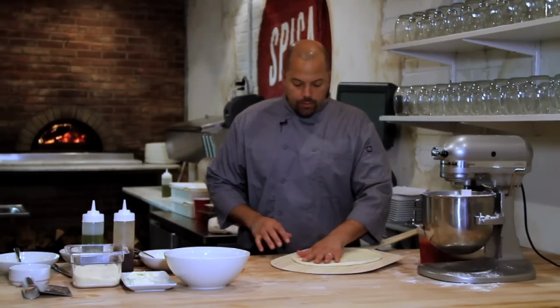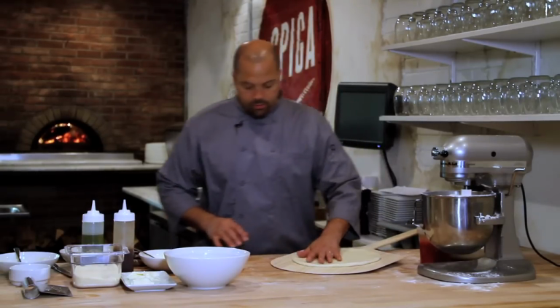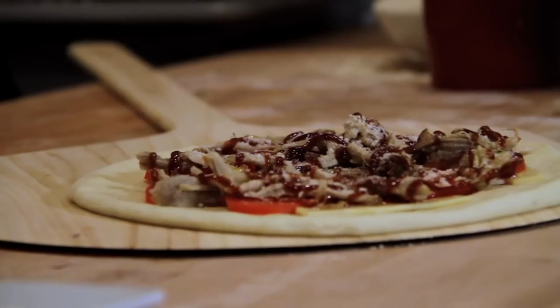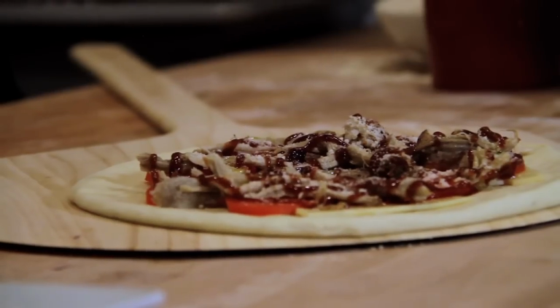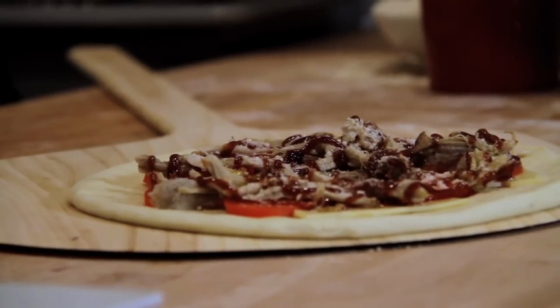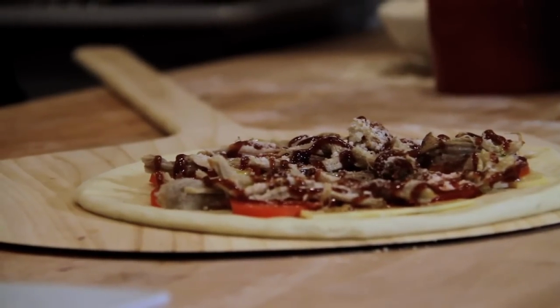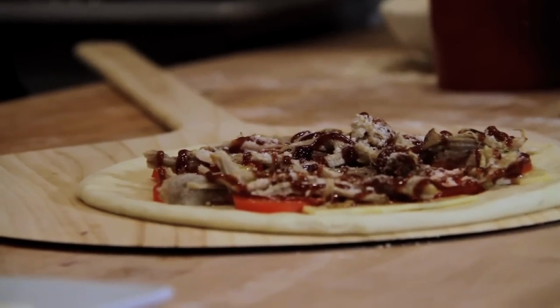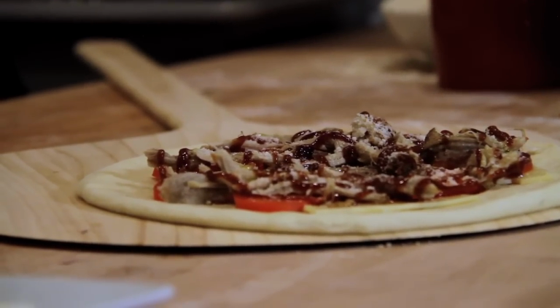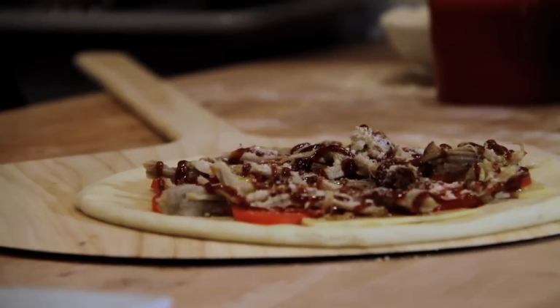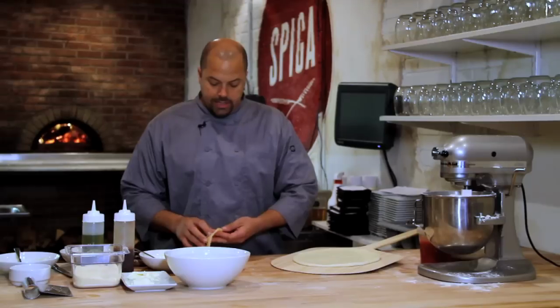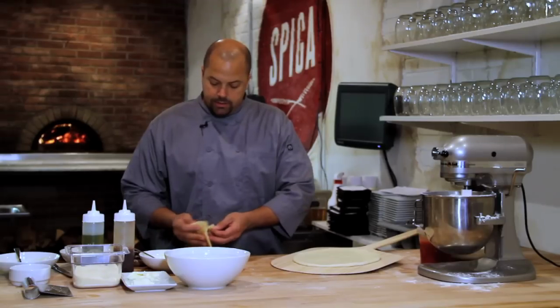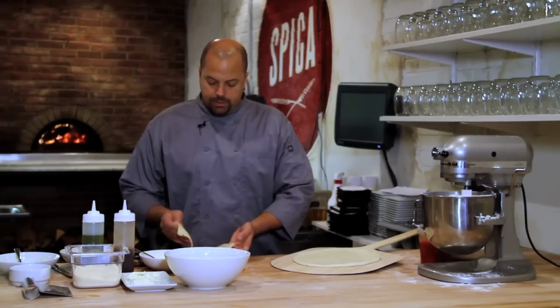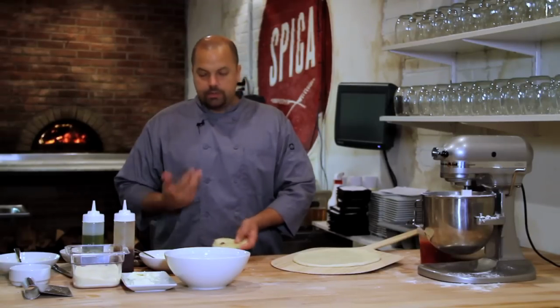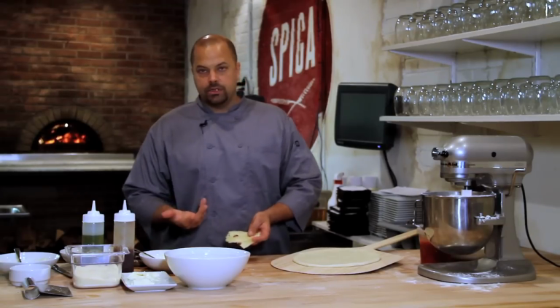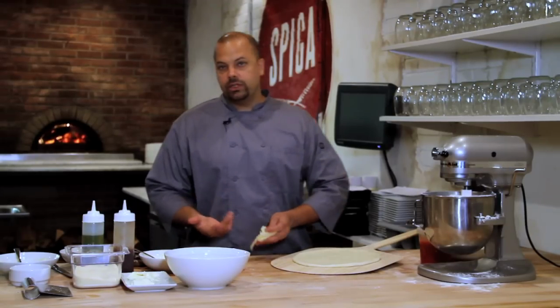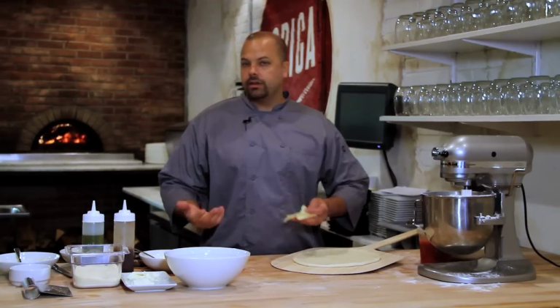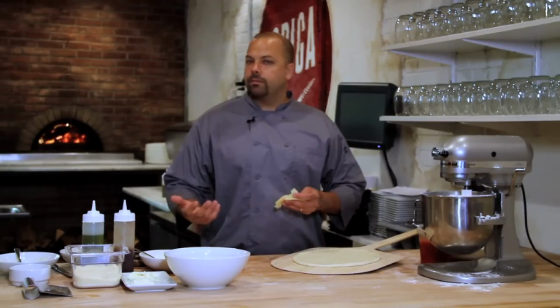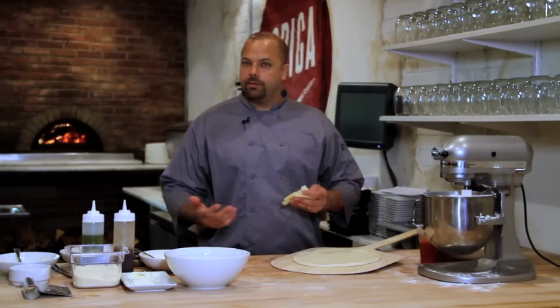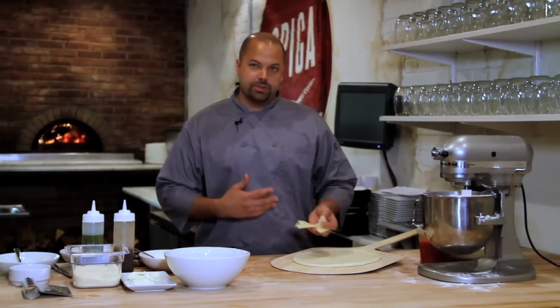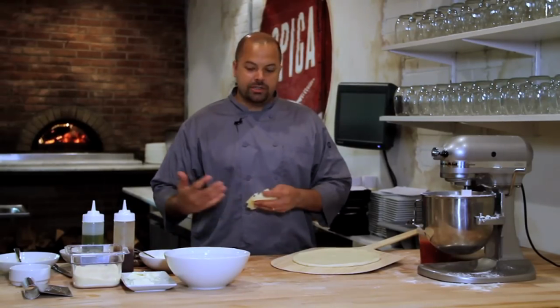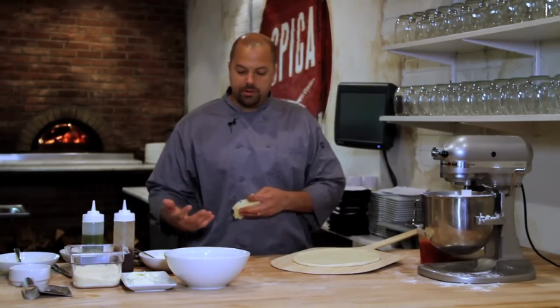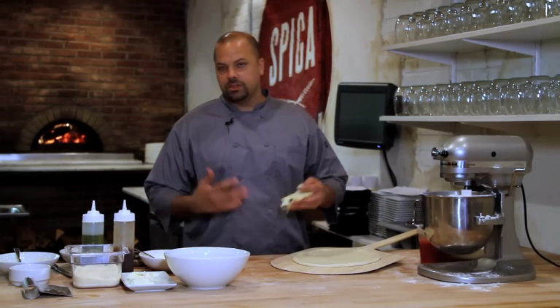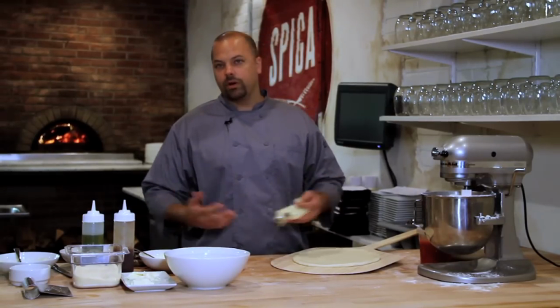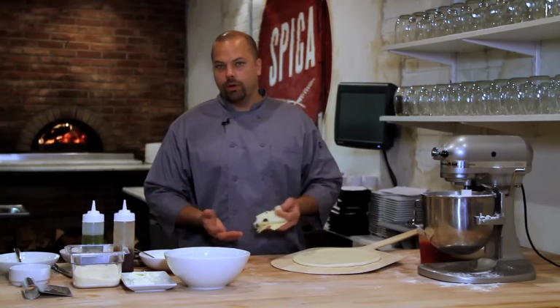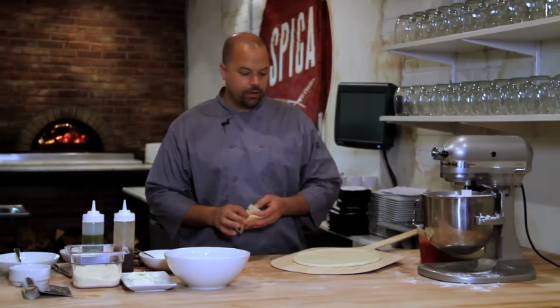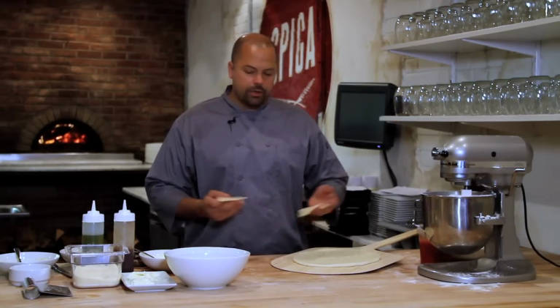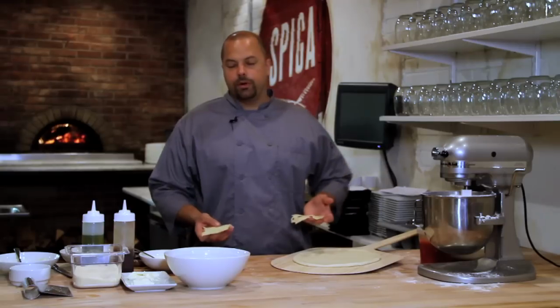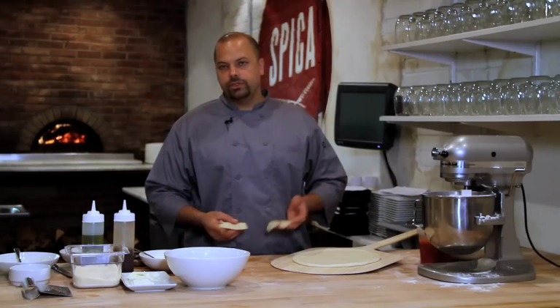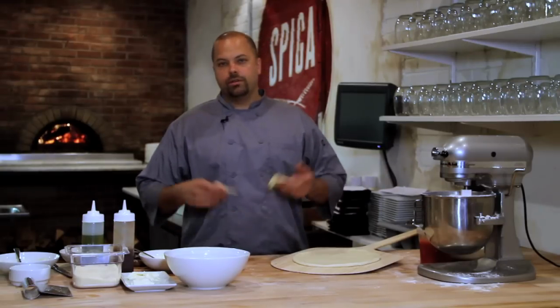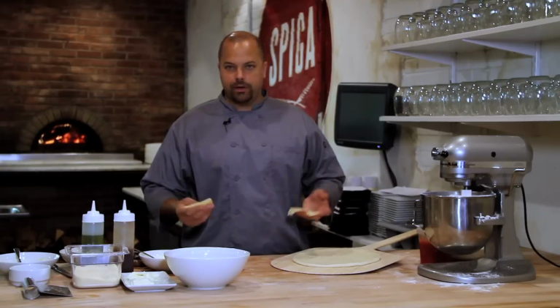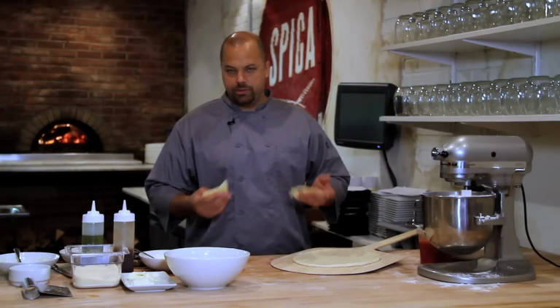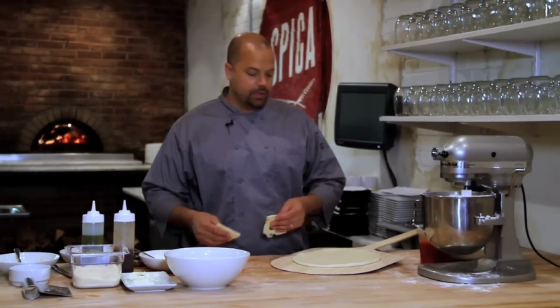Once the dough is stretched out, what I use for my barbecue pork pizza as a base is Swiss cheese. I think the flavor profile between Swiss cheese and barbecue sauce and the pork go well together. You can use provolone cheese, you can use American cheese, whatever you'd like.